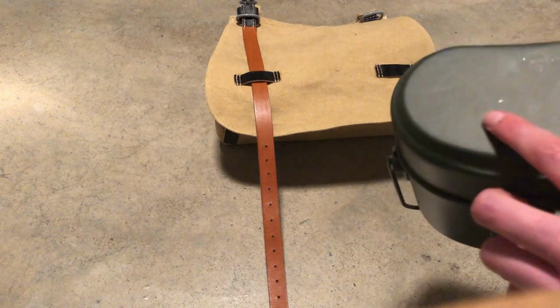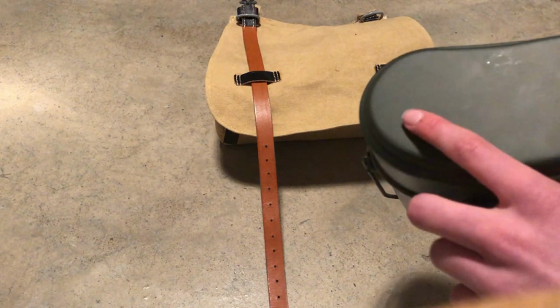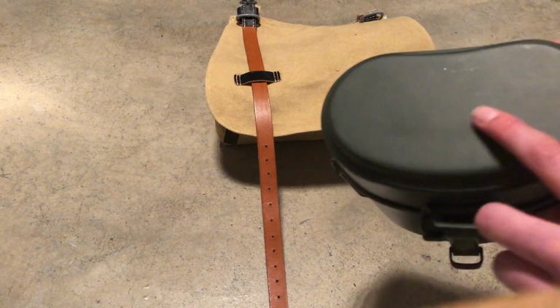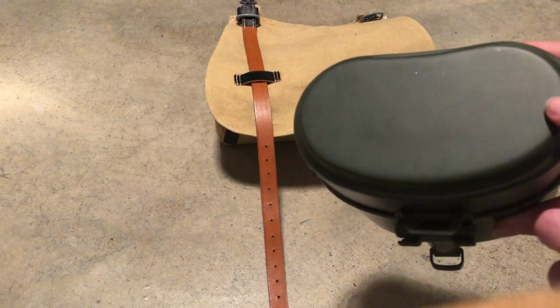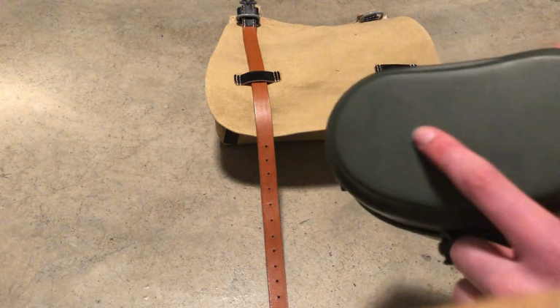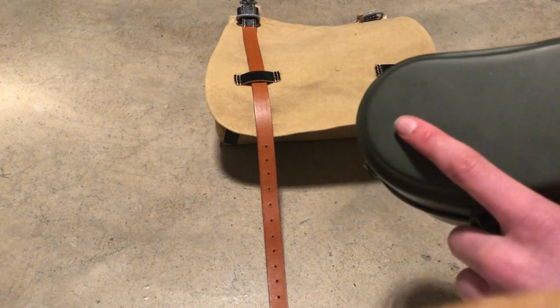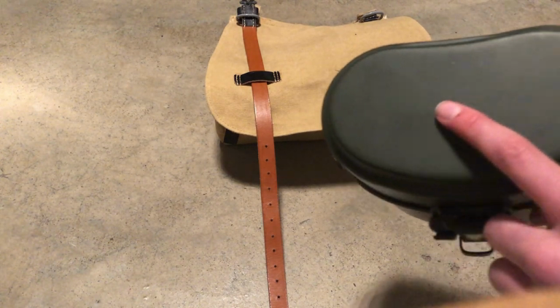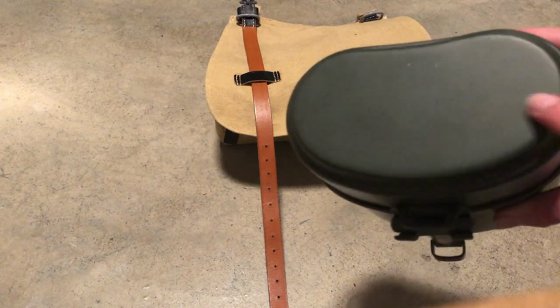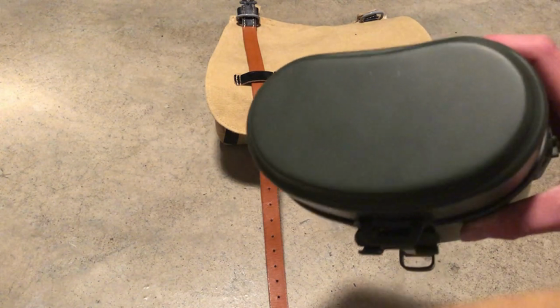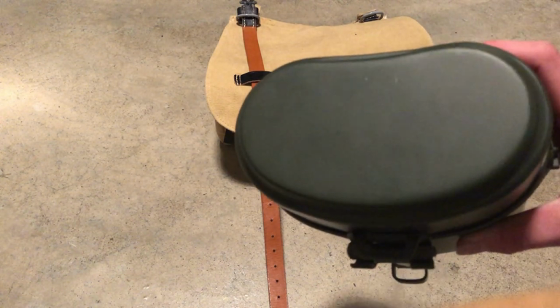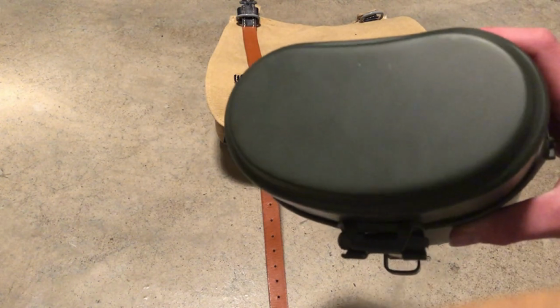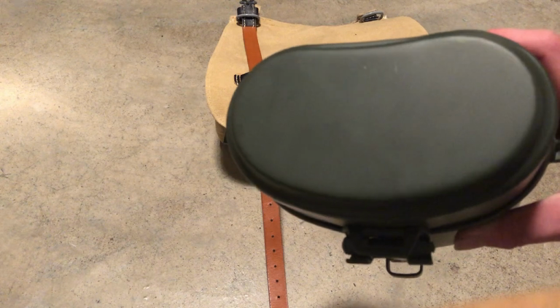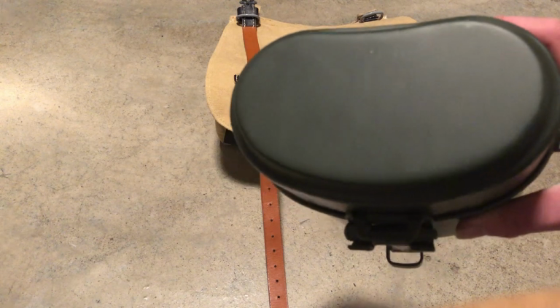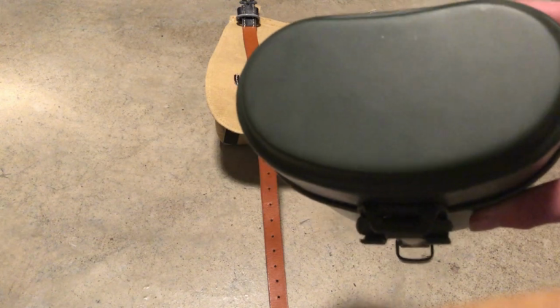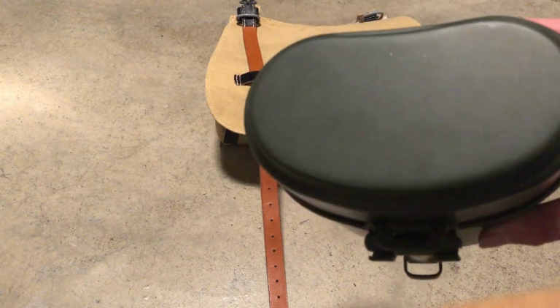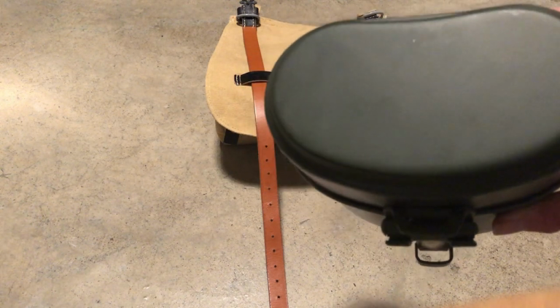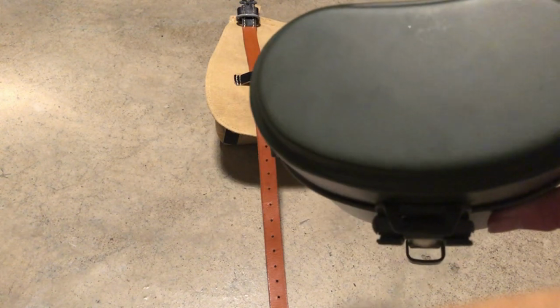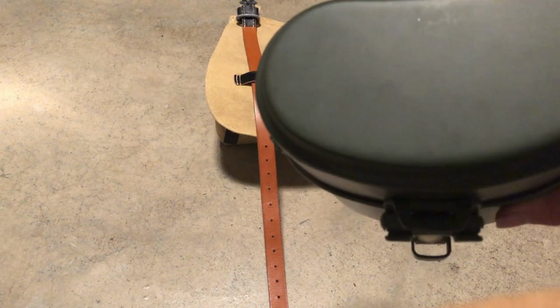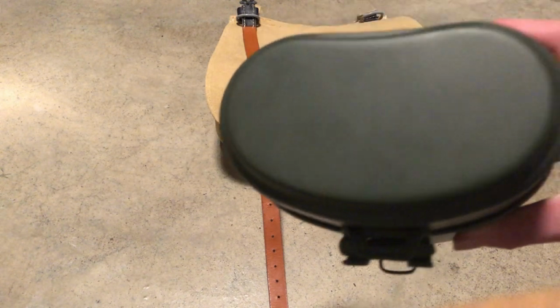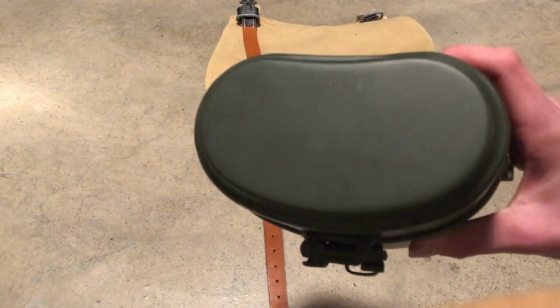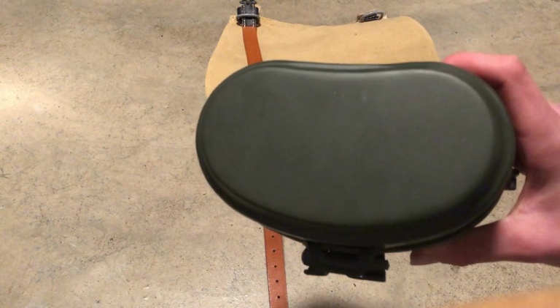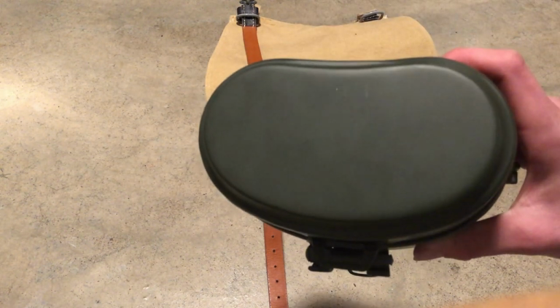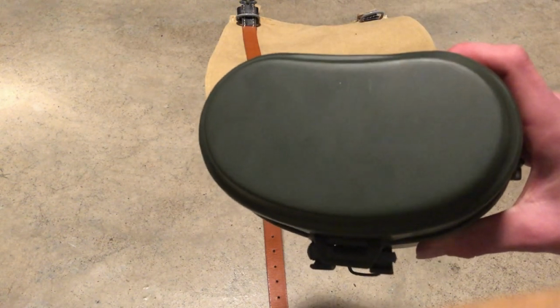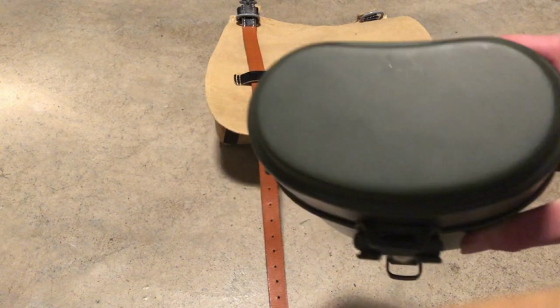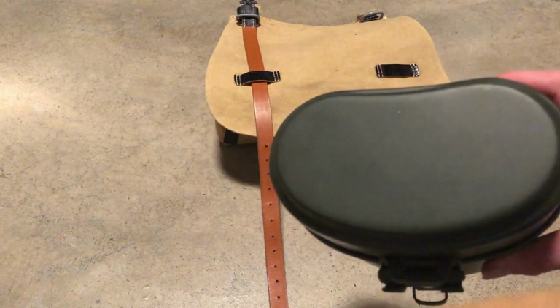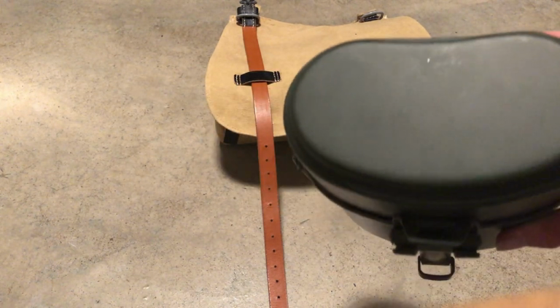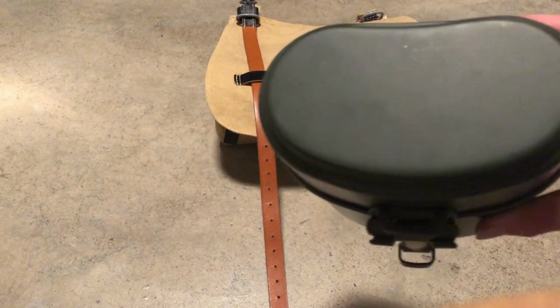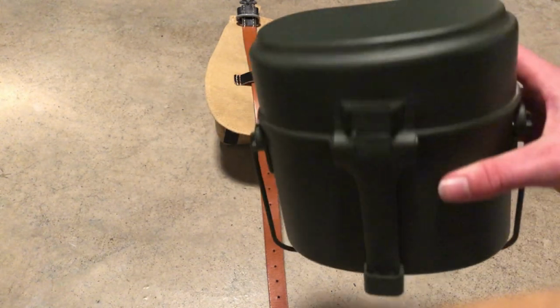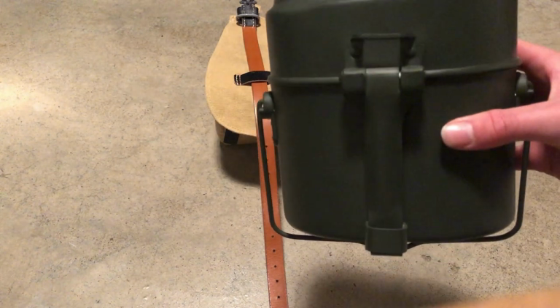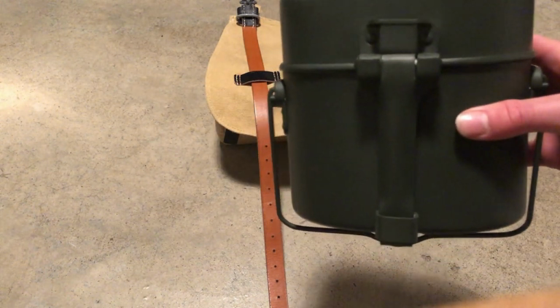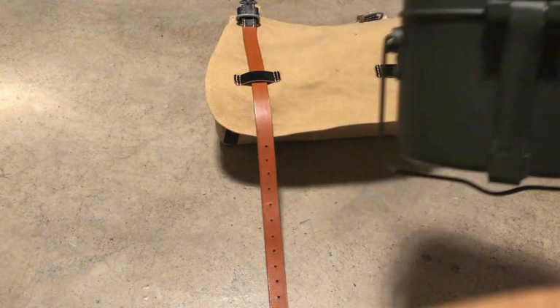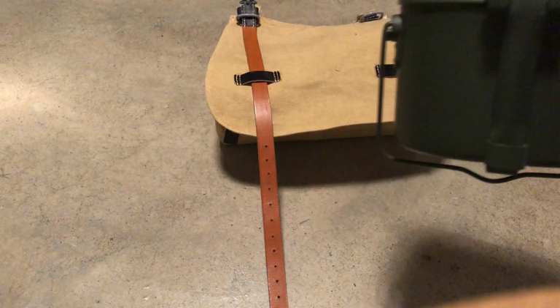I'm planning to mark my name on this. My reenactment name is Klaus Borgmann. So yeah, let's start off with the real bread bag.